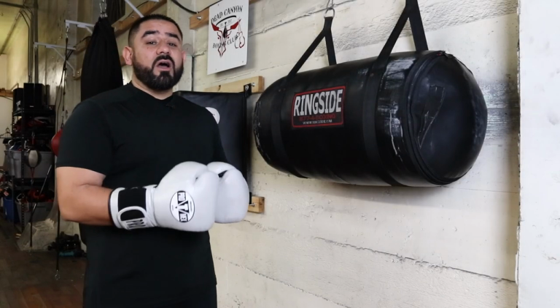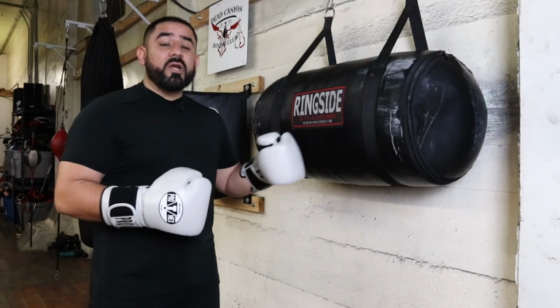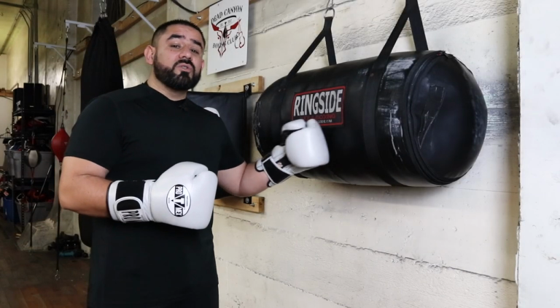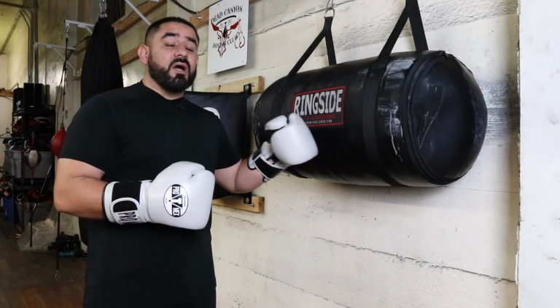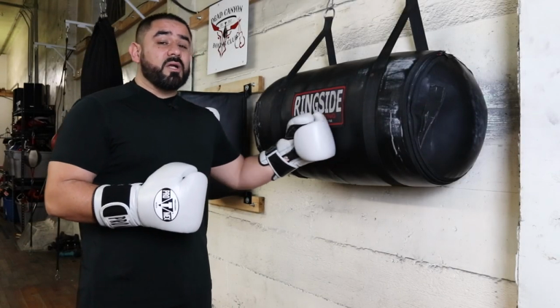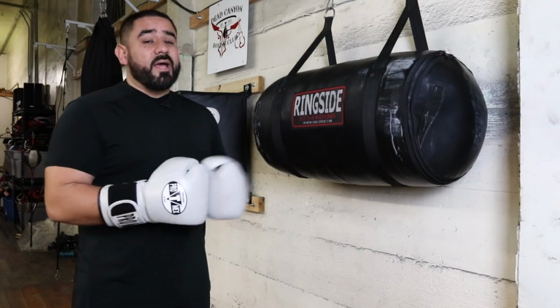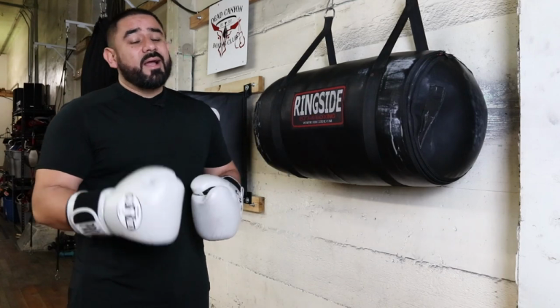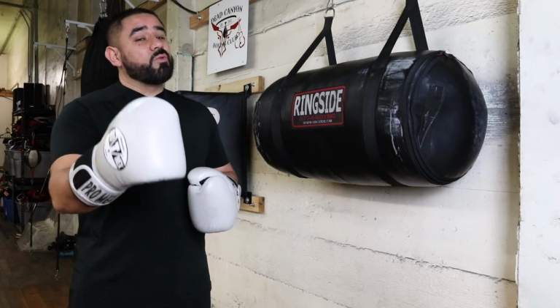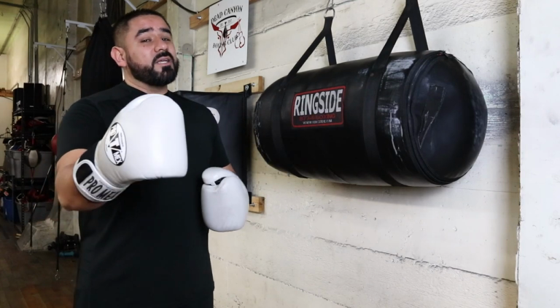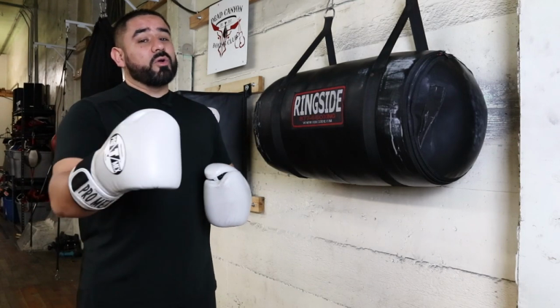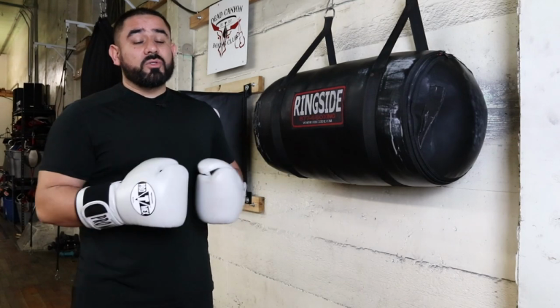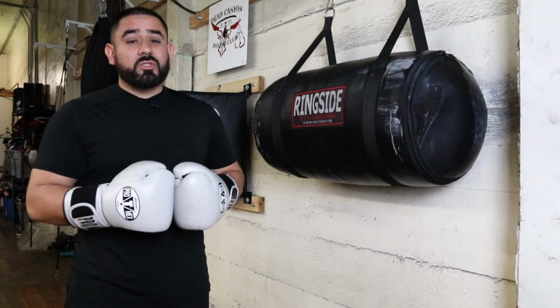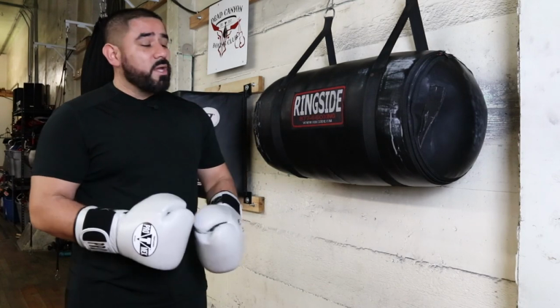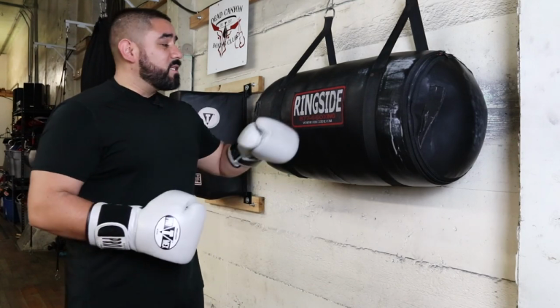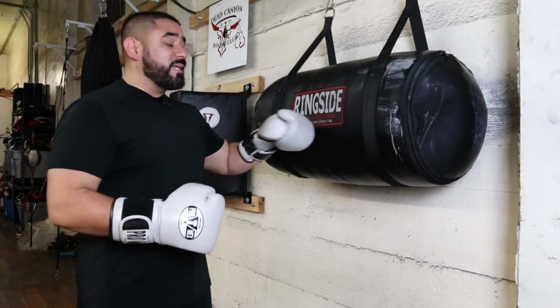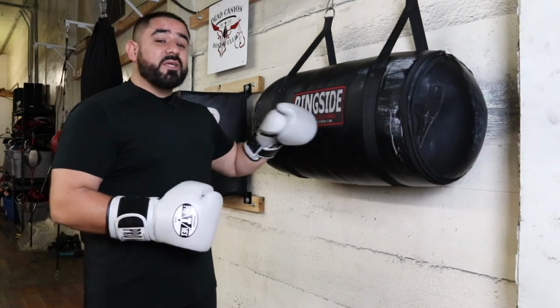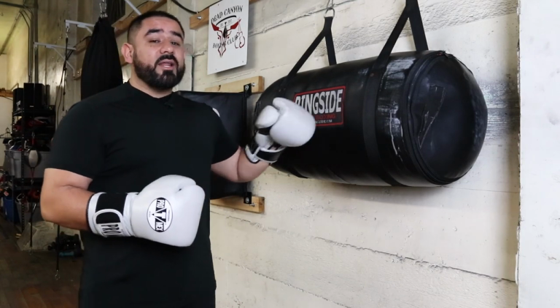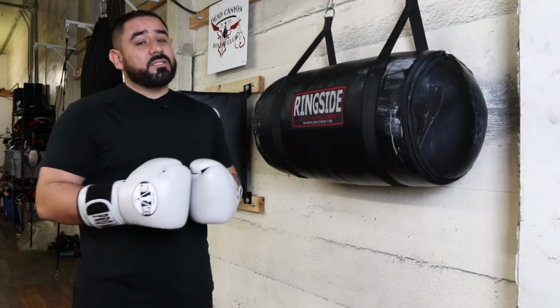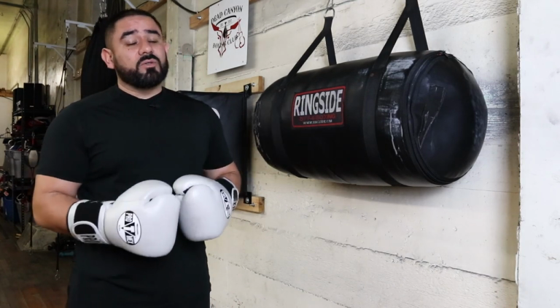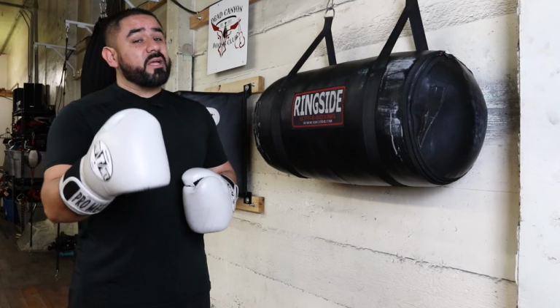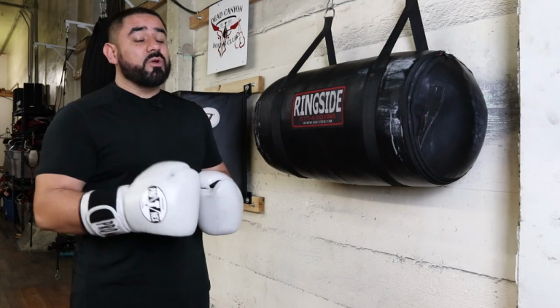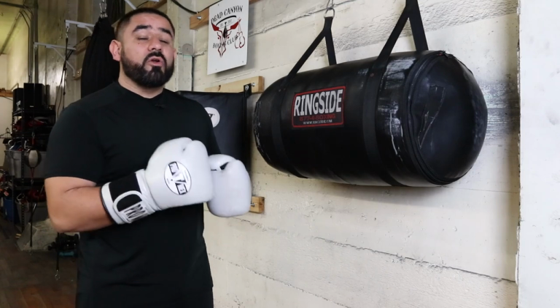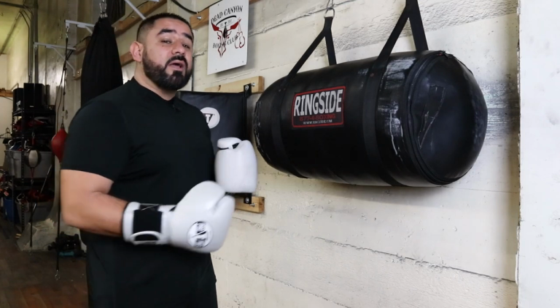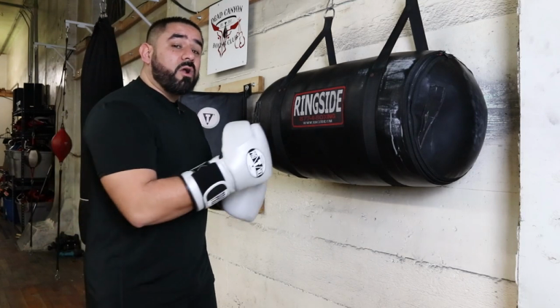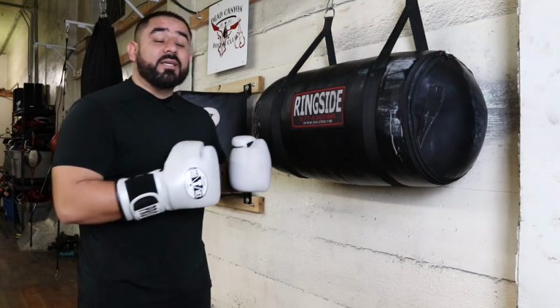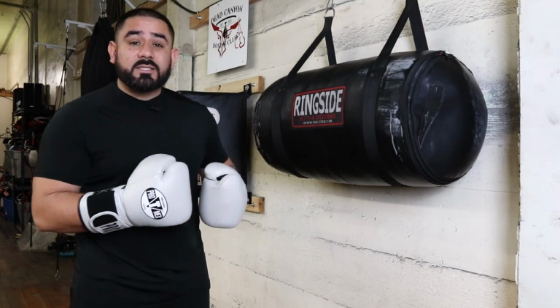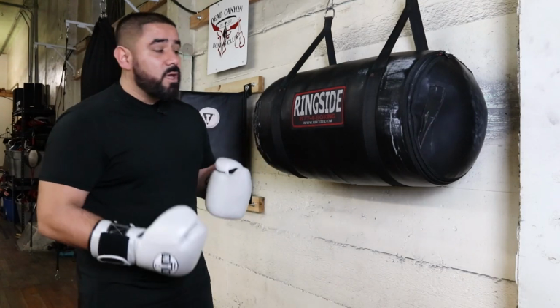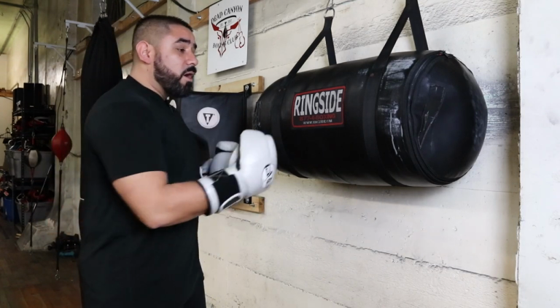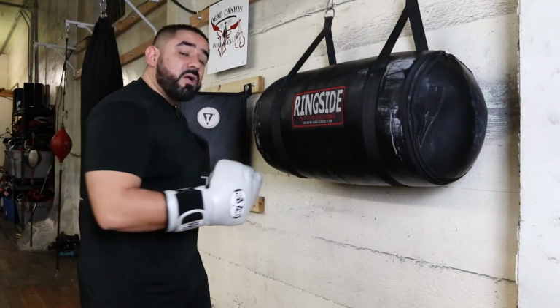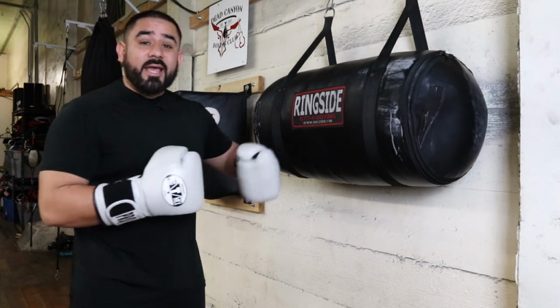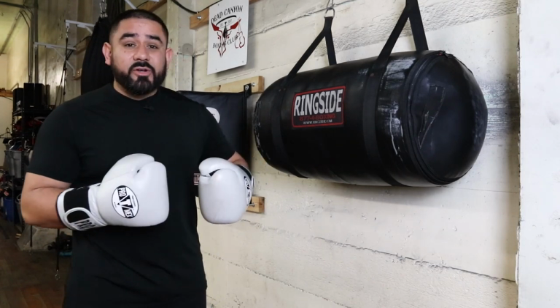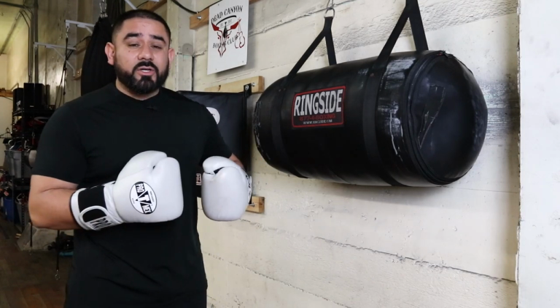If you're not already using an uppercut bag, I'd greatly encourage you to do so. These bags can be a great asset to you, especially when you're learning how to work on the inside, your uppercuts and your hooks.